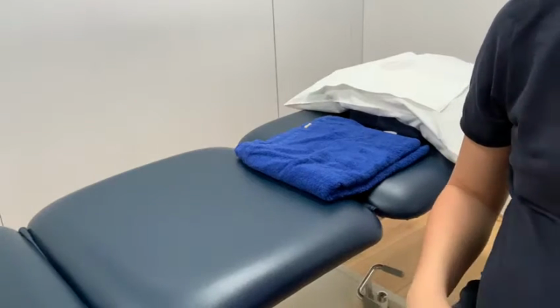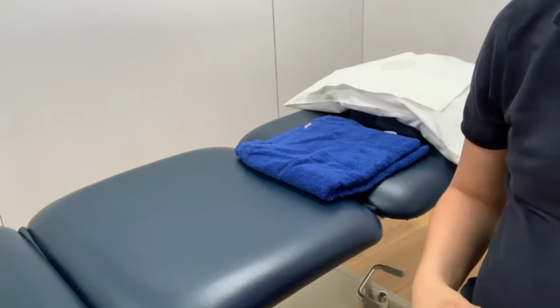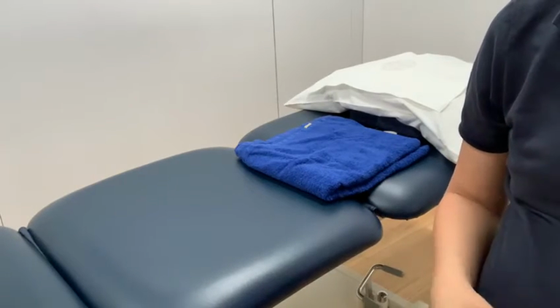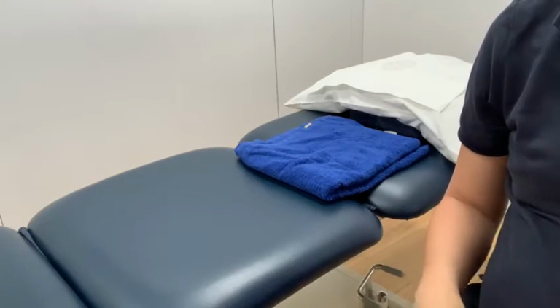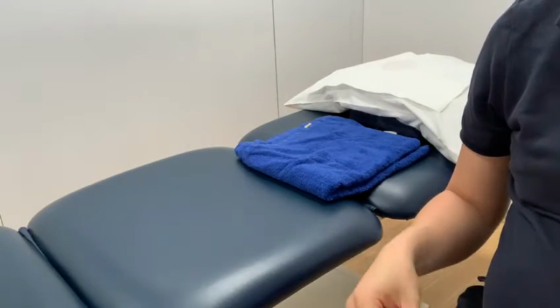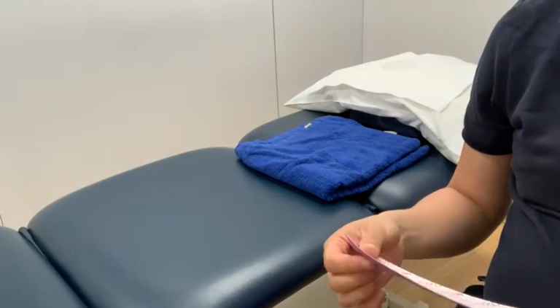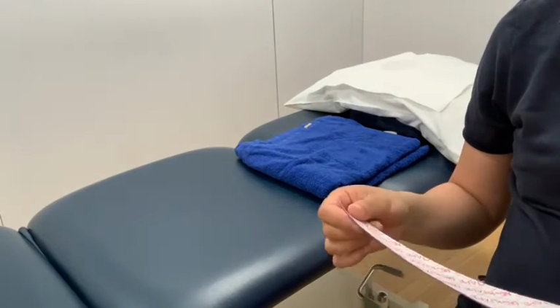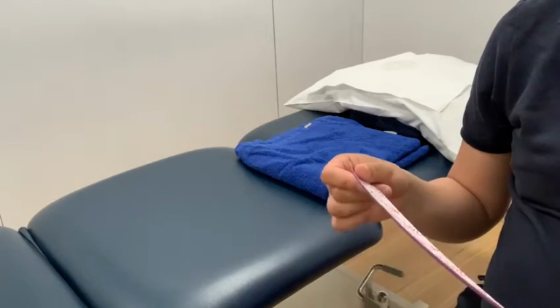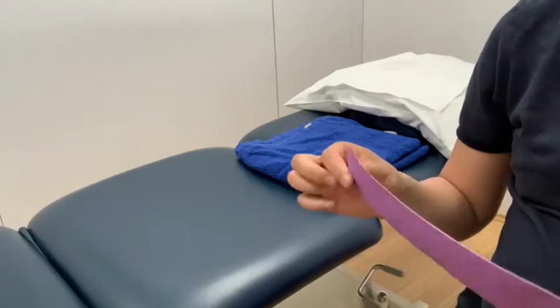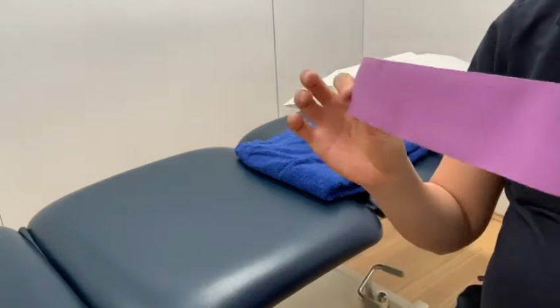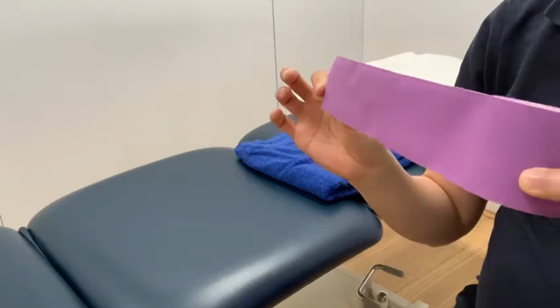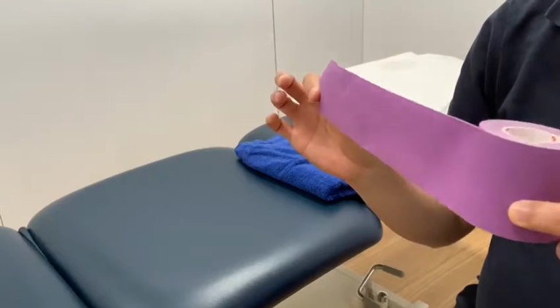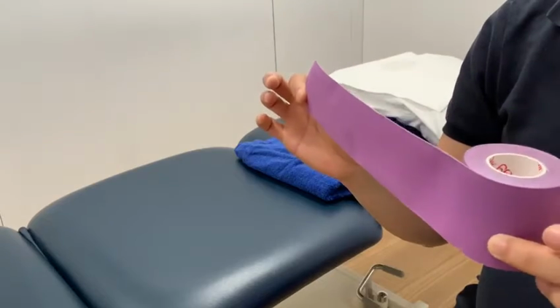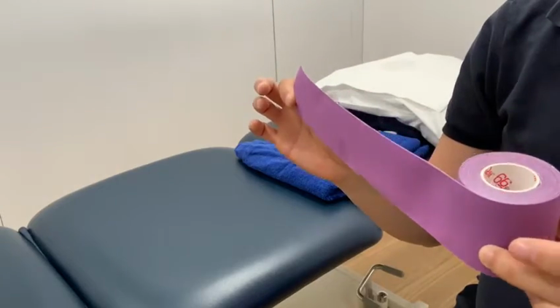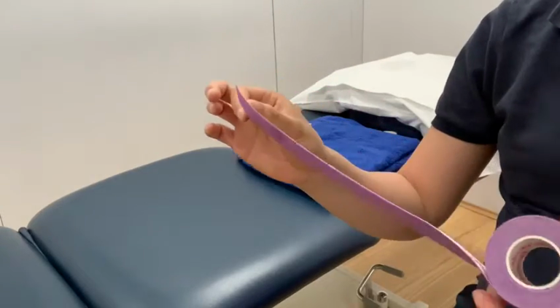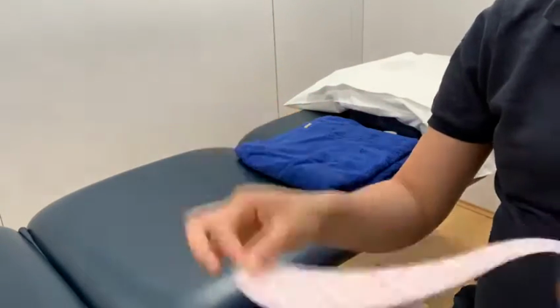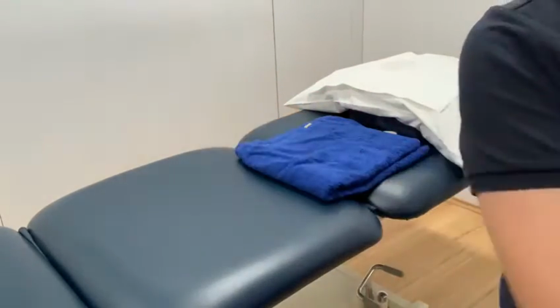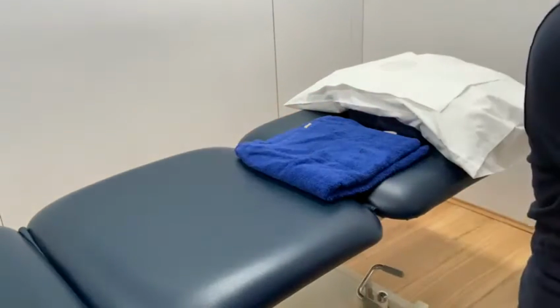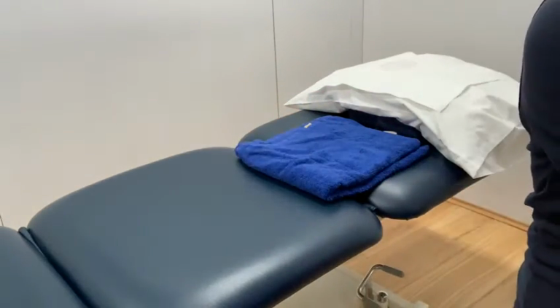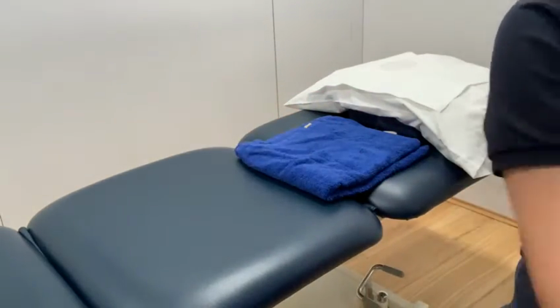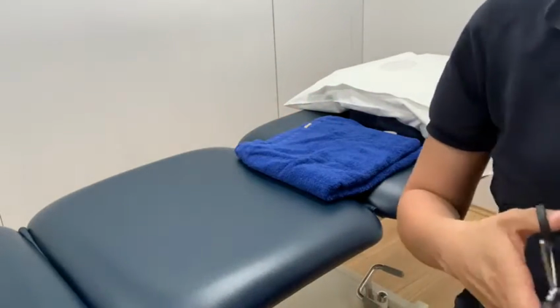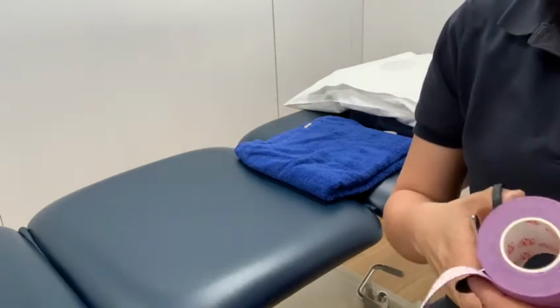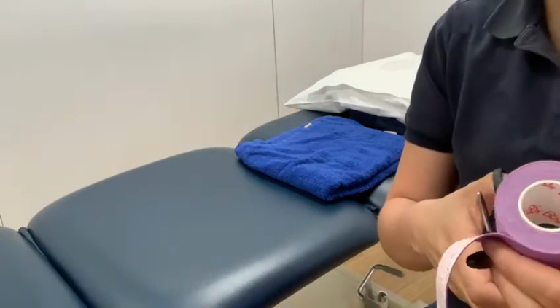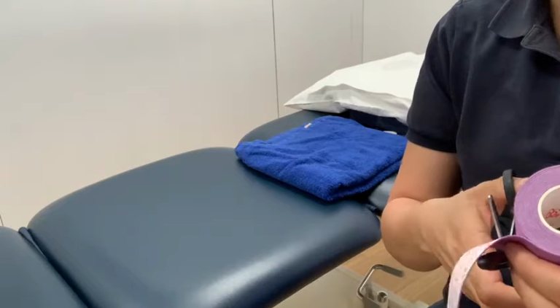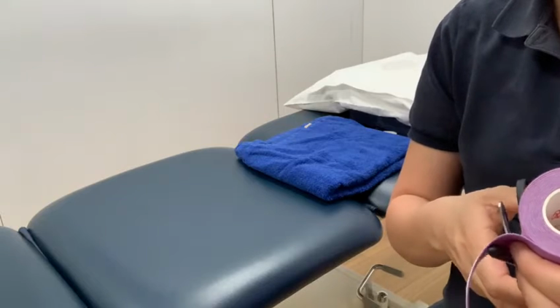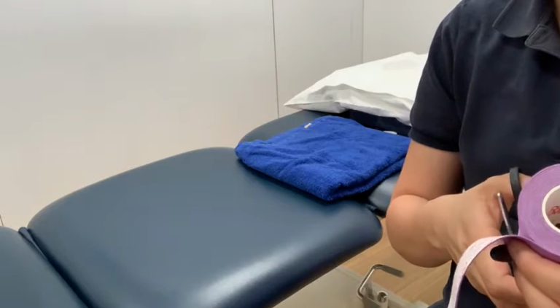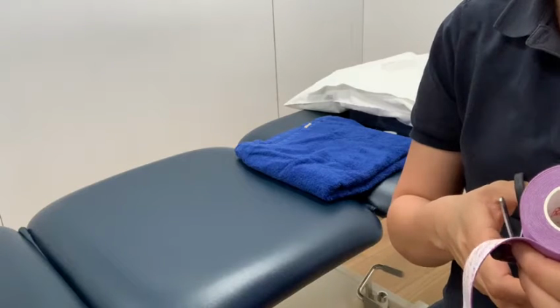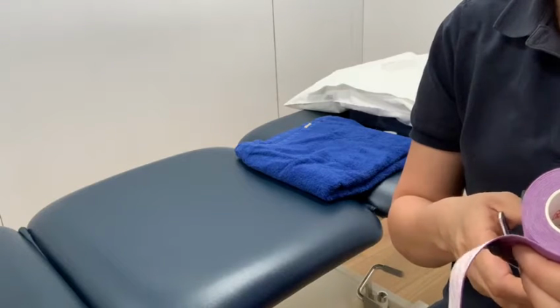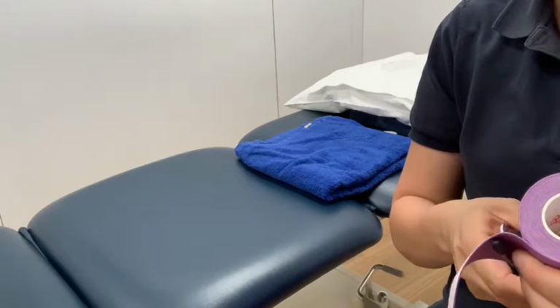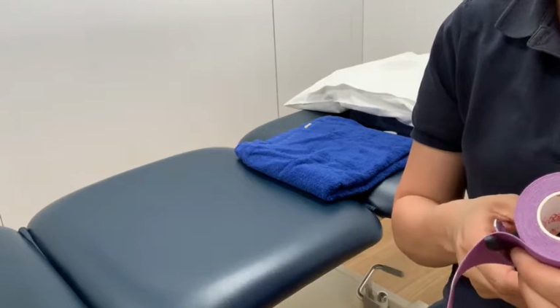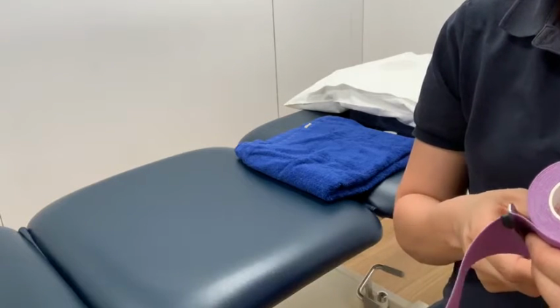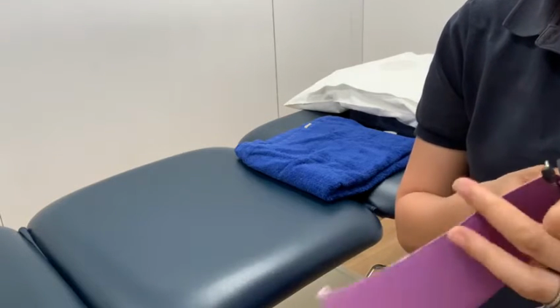This video is just a brief introduction to how to use K-Tape. Basically, however long the area is that you want to cover, make sure that you cater for how much stretch there is.